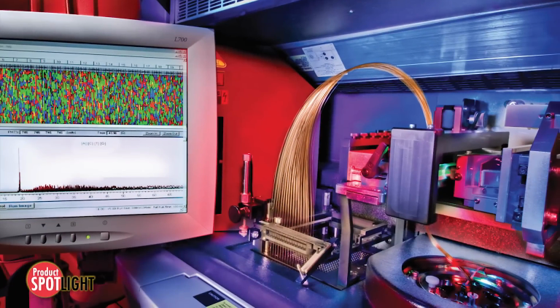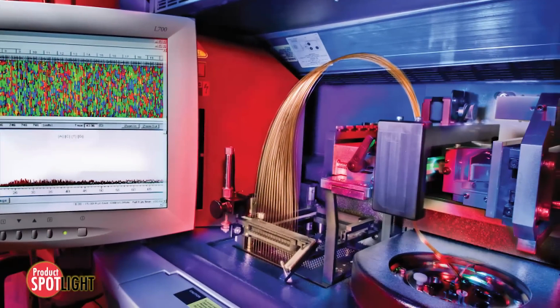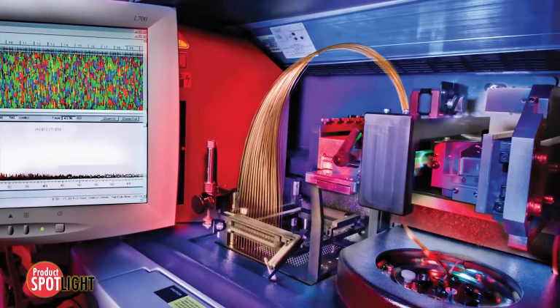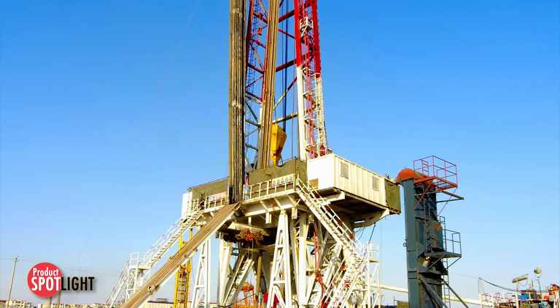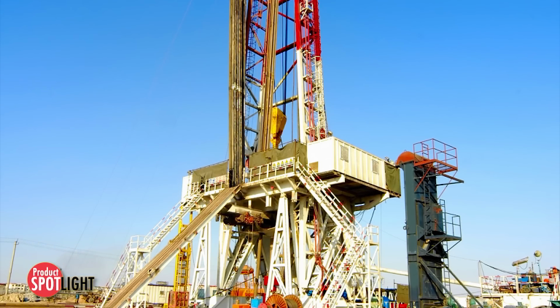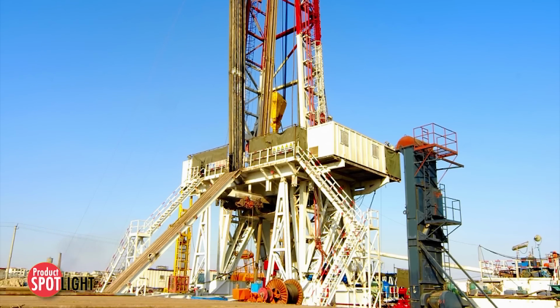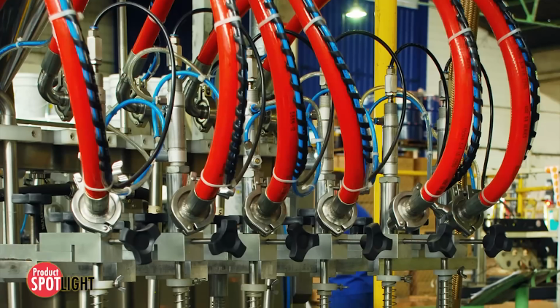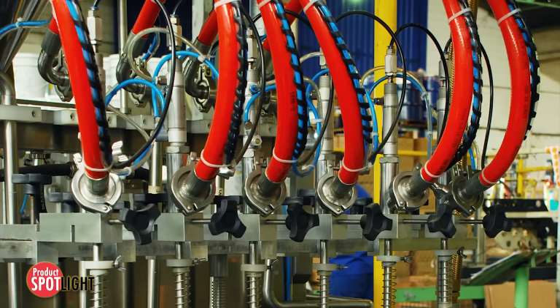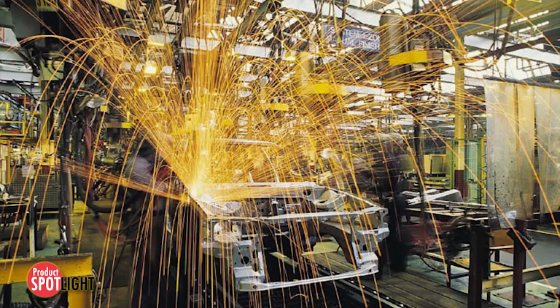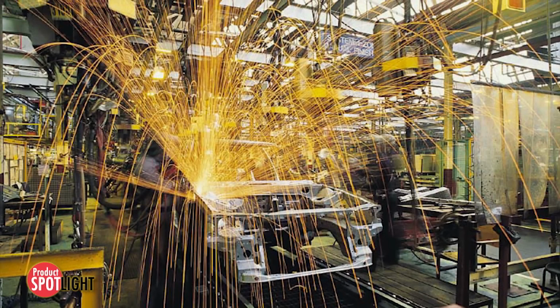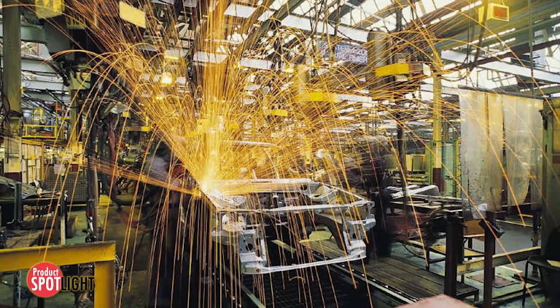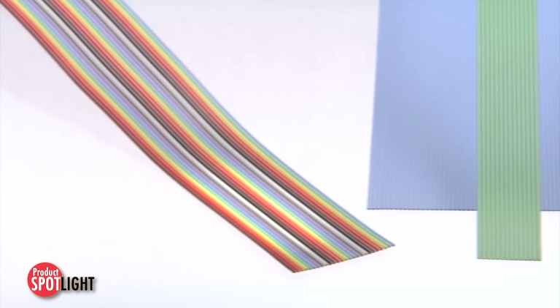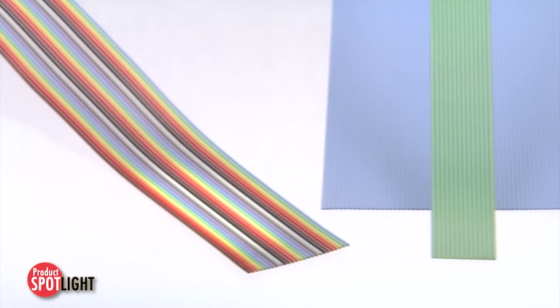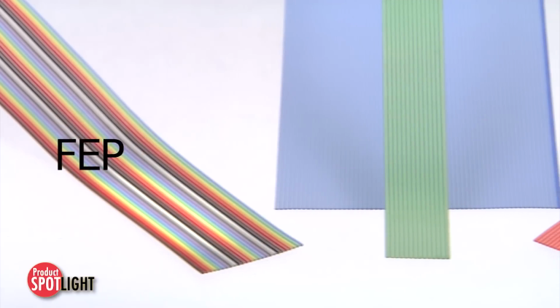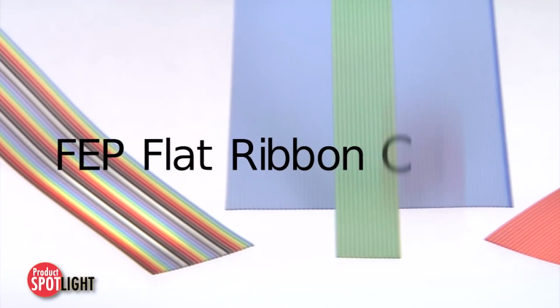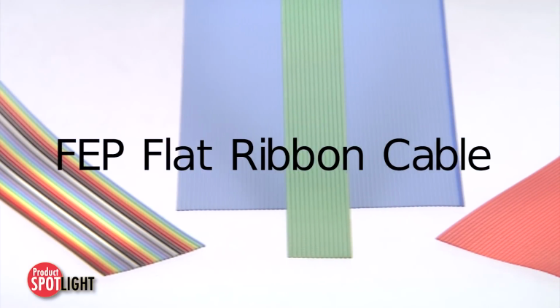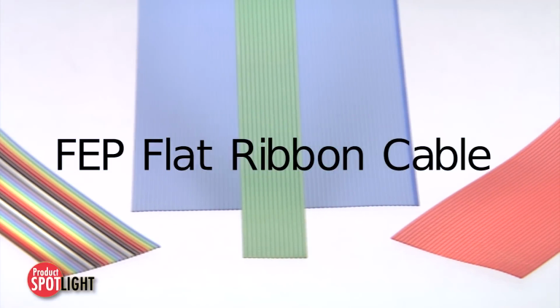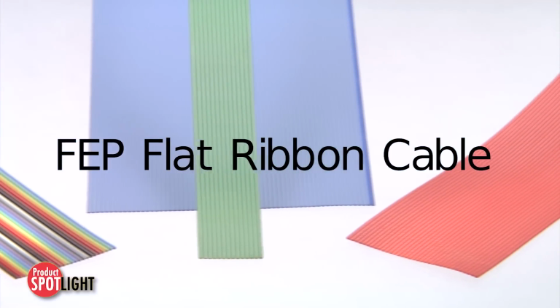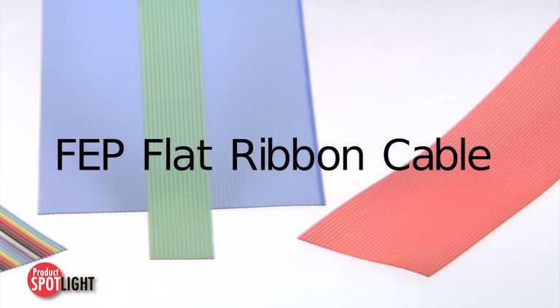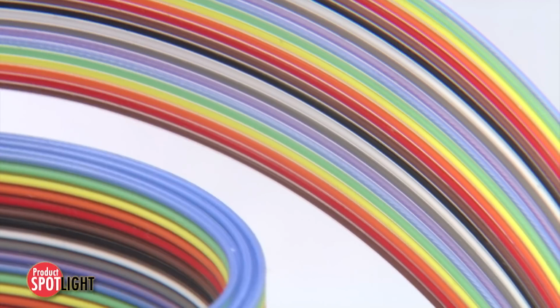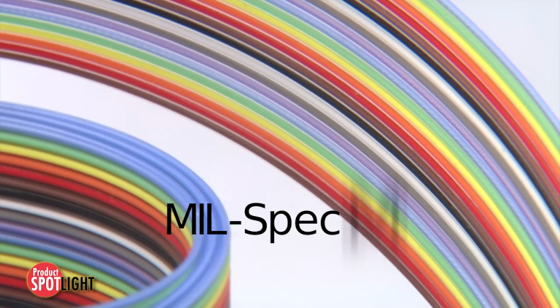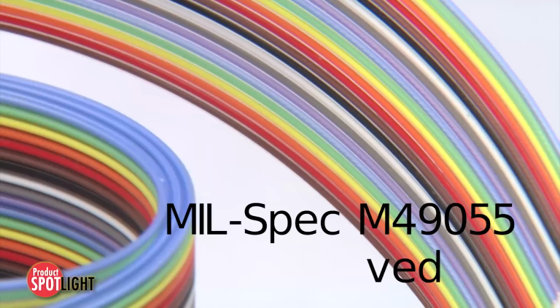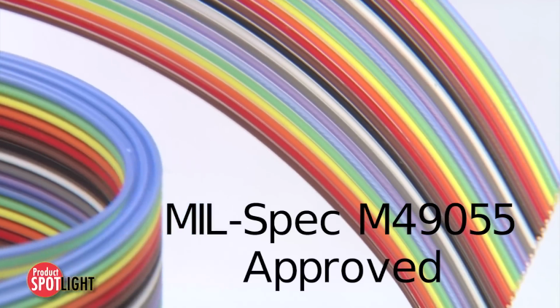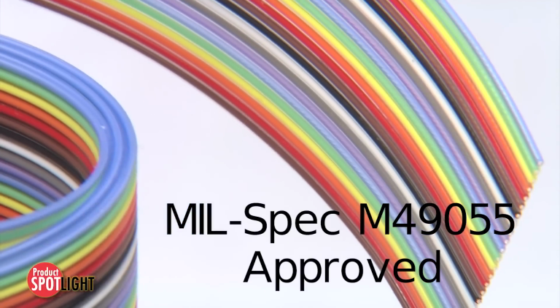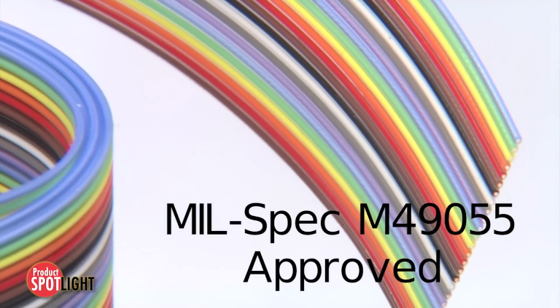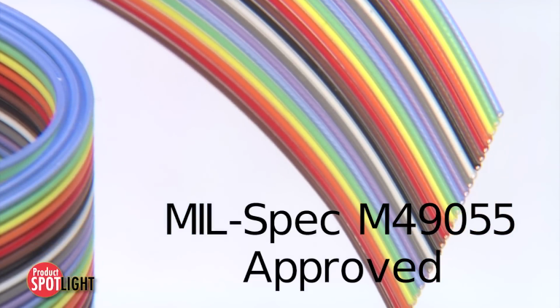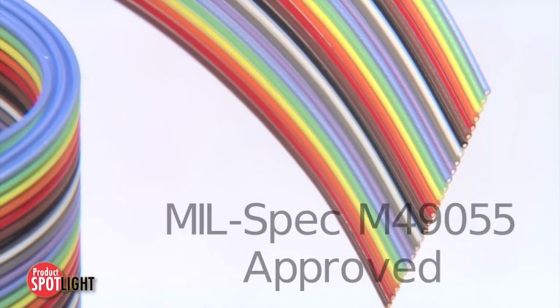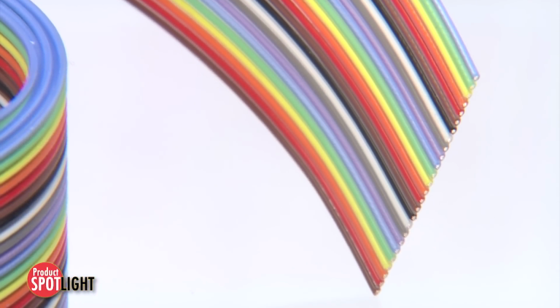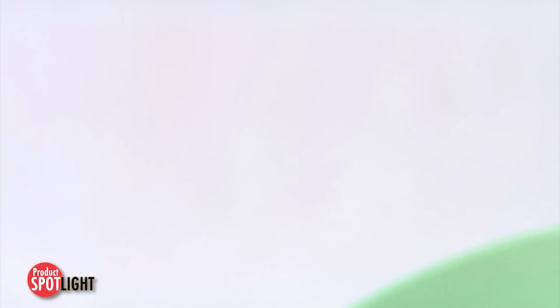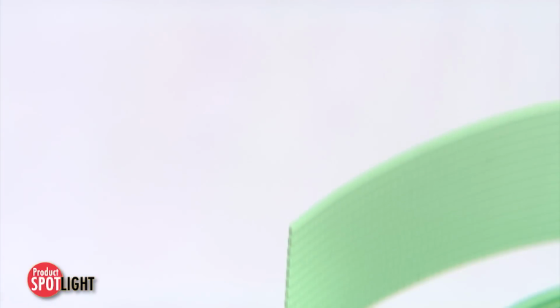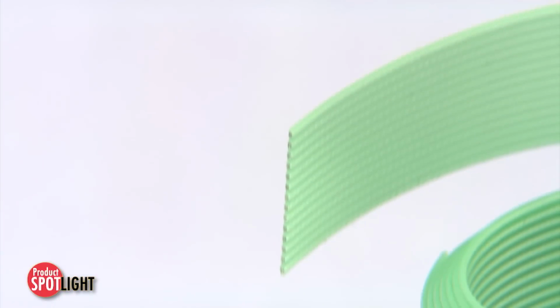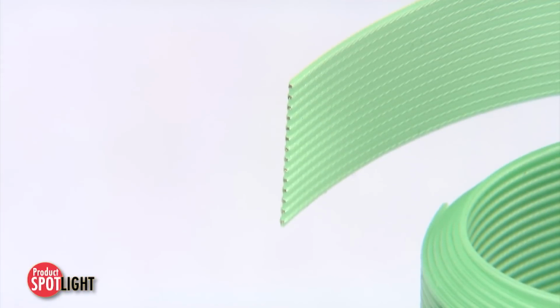Combating the need for a flat ribbon cable that could stand the test of harsh environments, the Molex Temflex FEP Flat Ribbon Cable is the only mil-spec M49055 approved FEP Flat Ribbon Cable on the market.